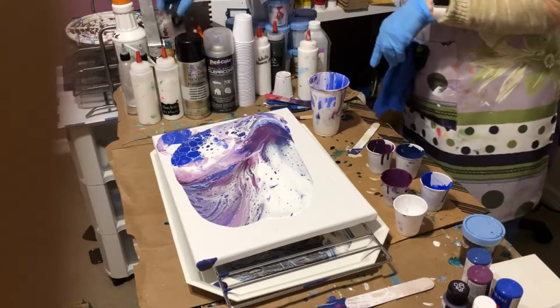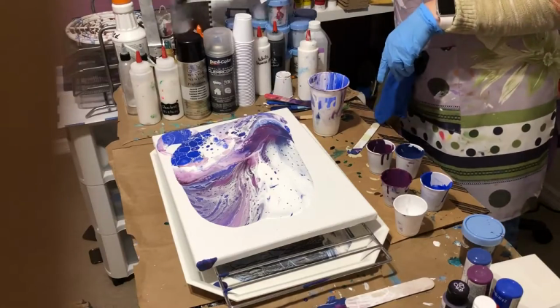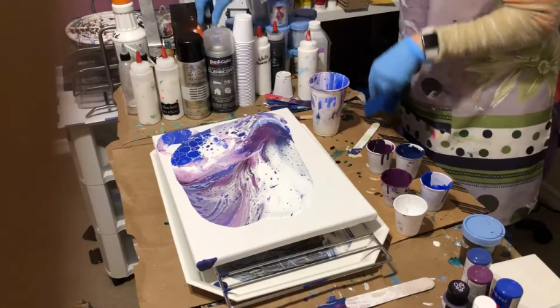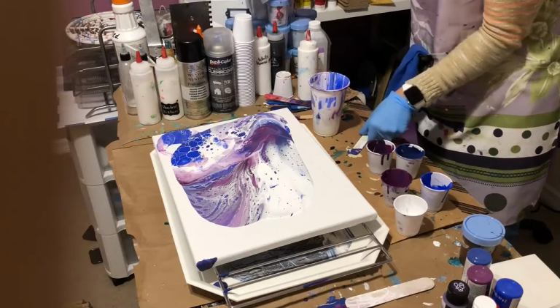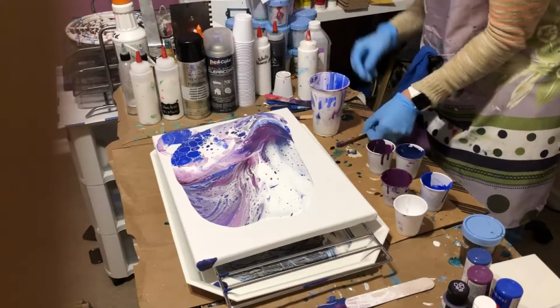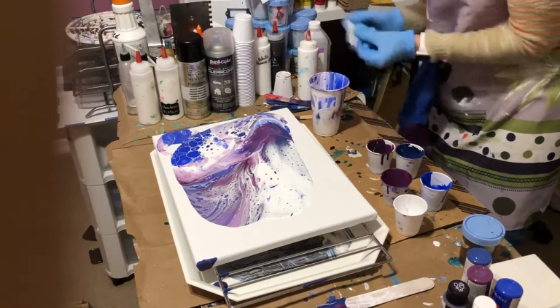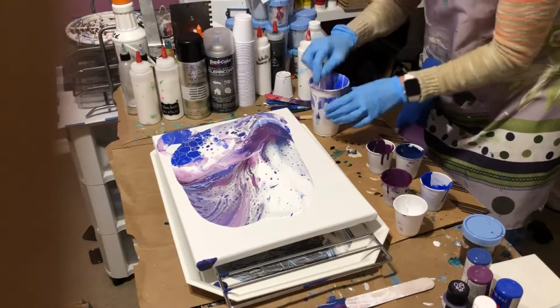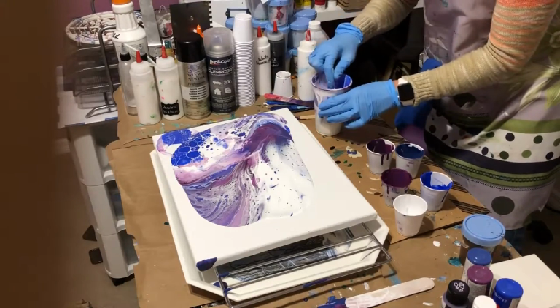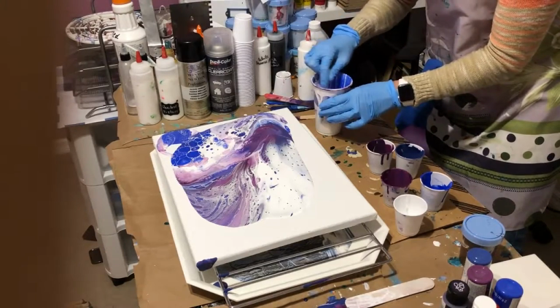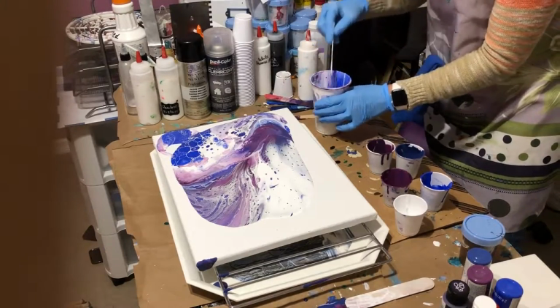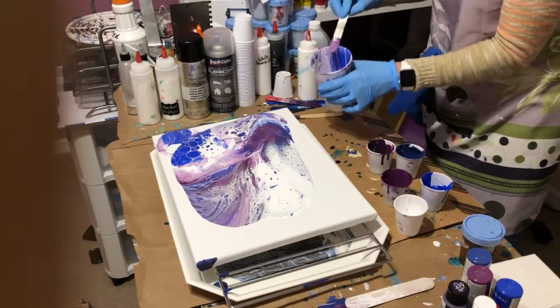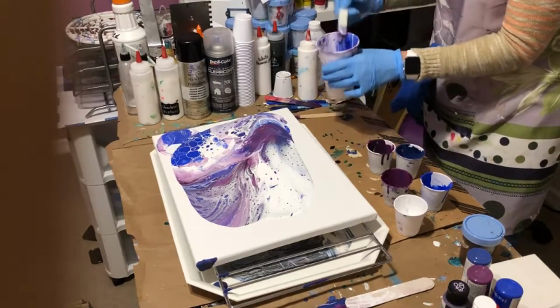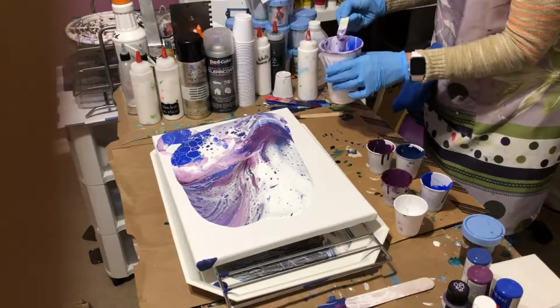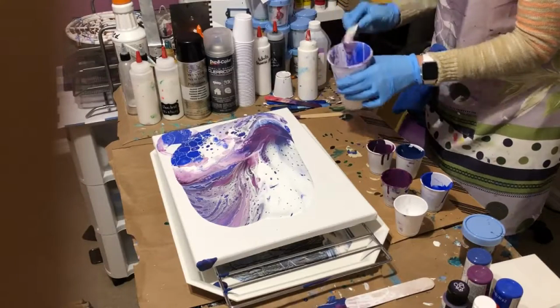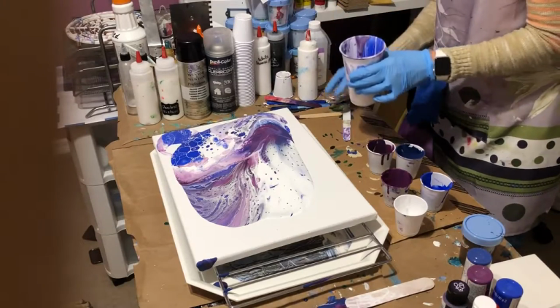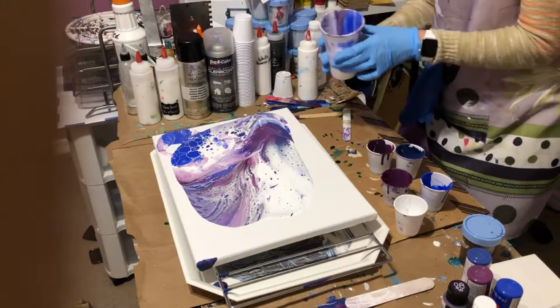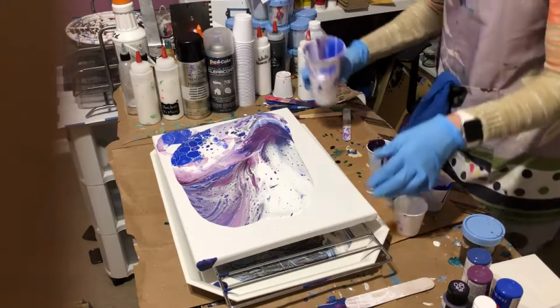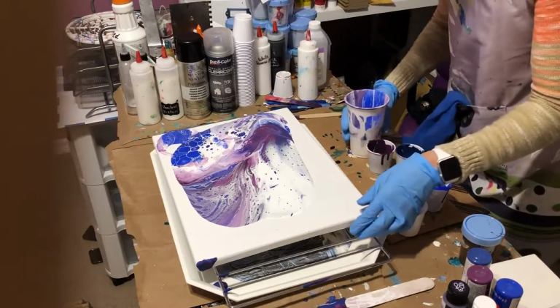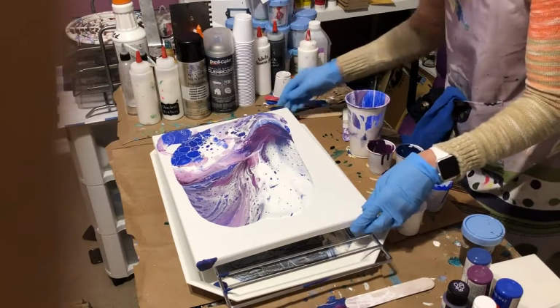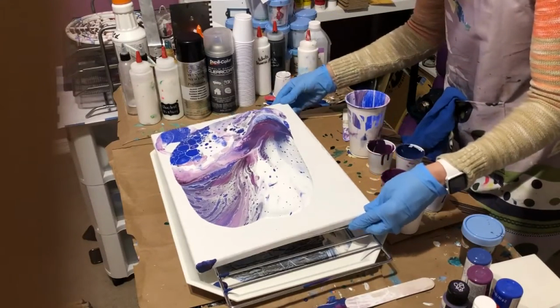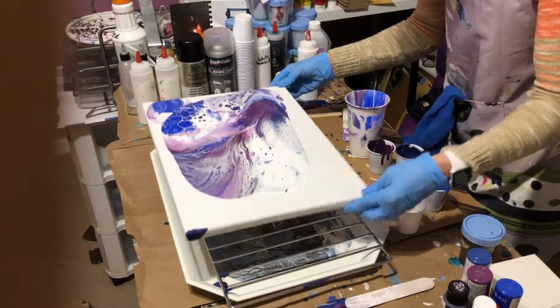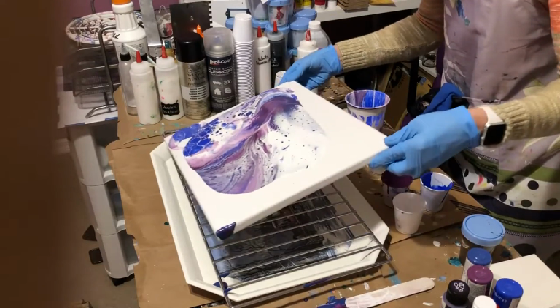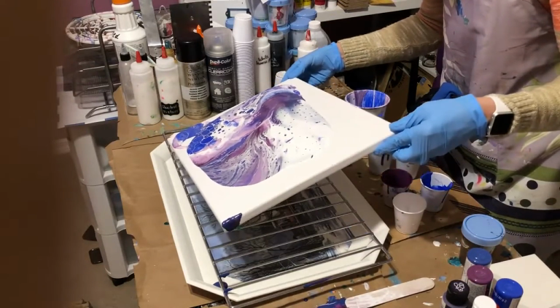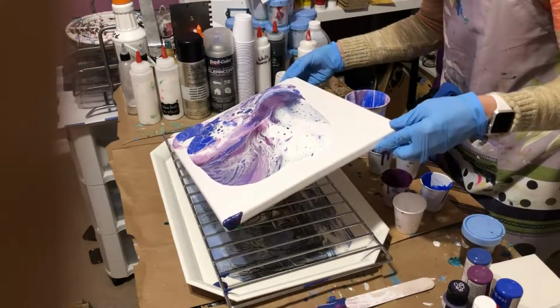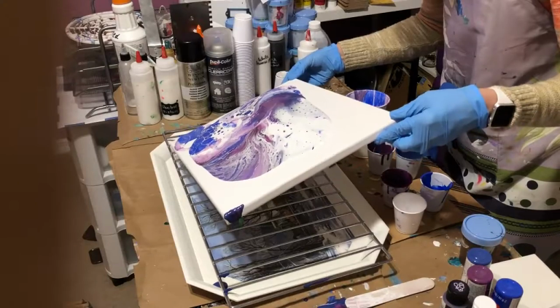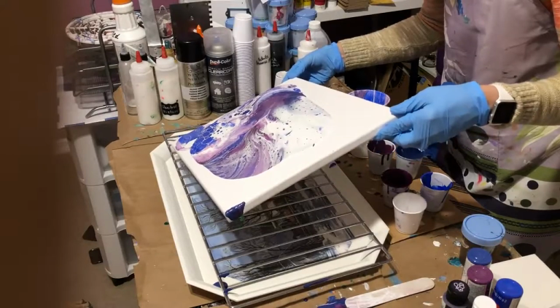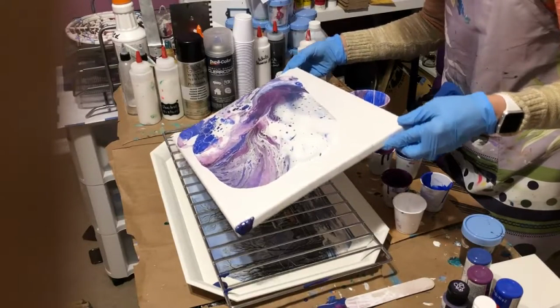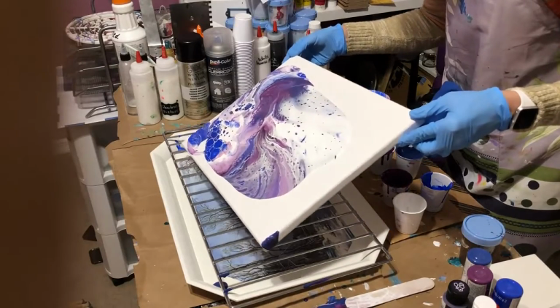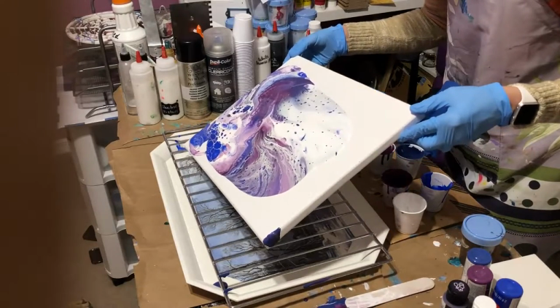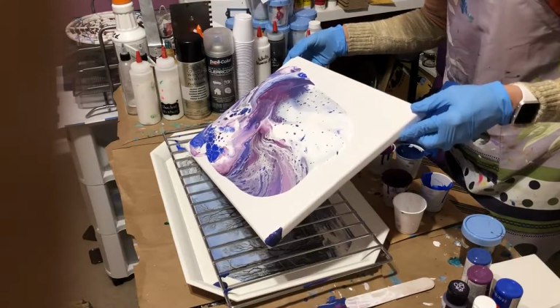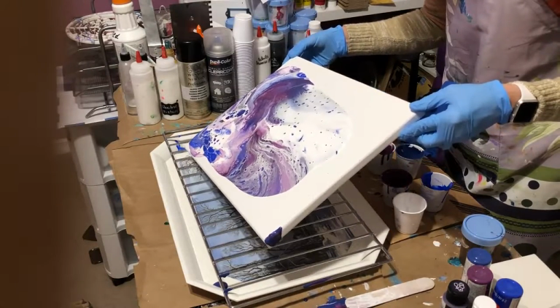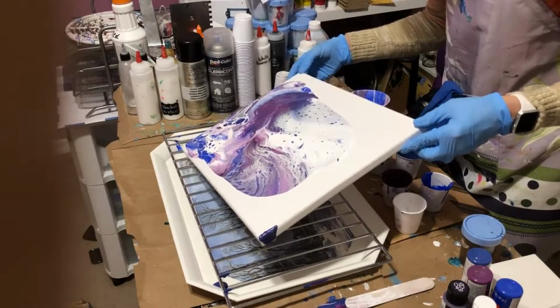That looks like cells popping and I'm just going to pour it and maybe tip that around a little just to get that covered.